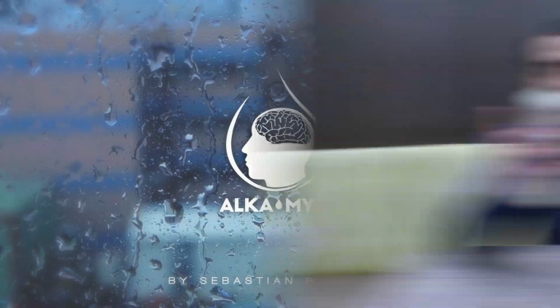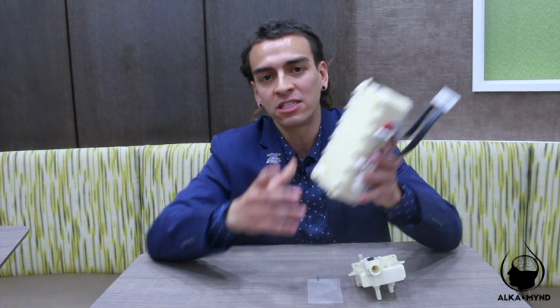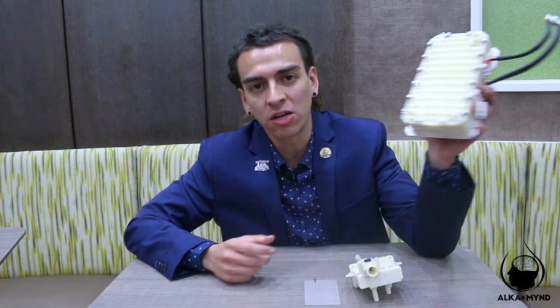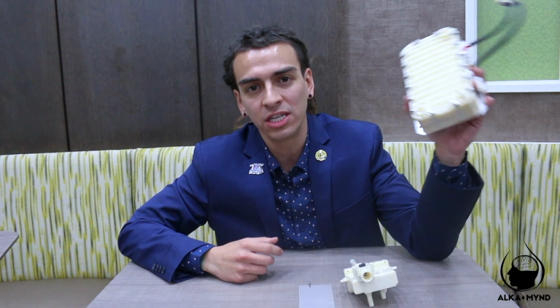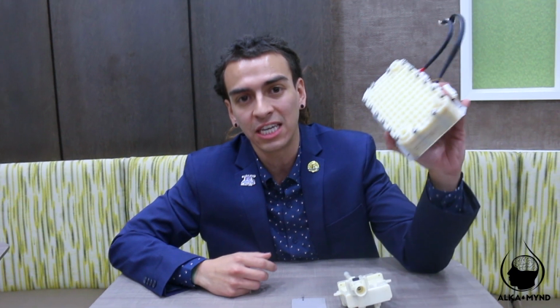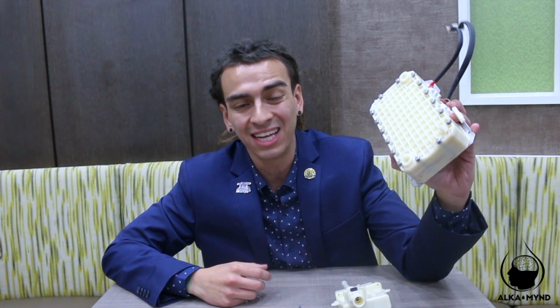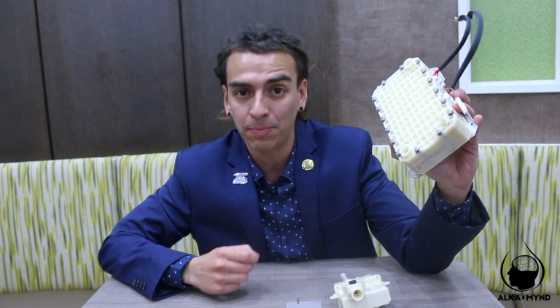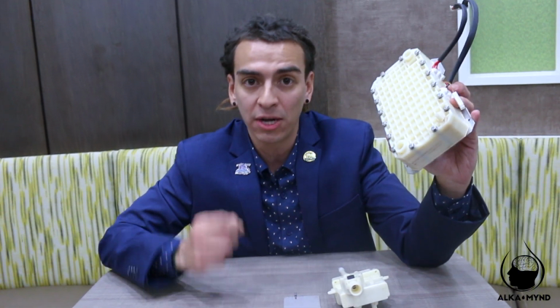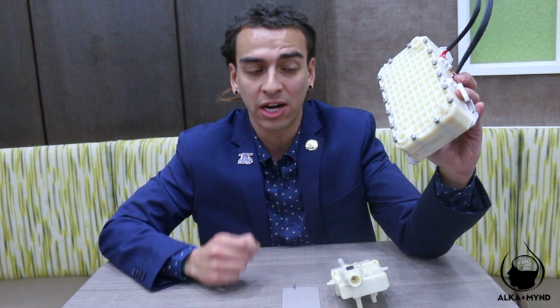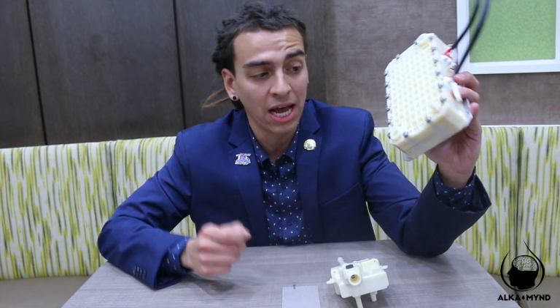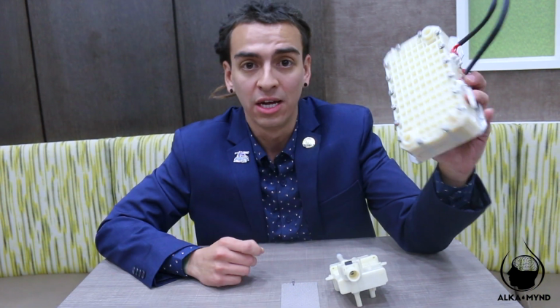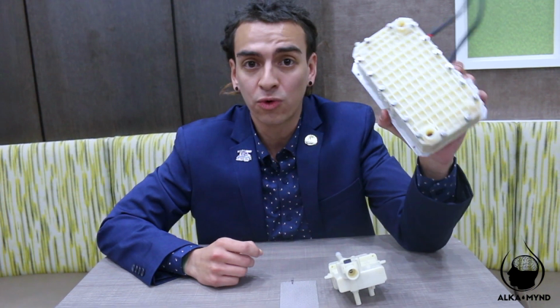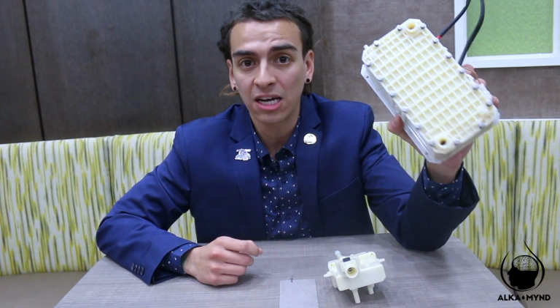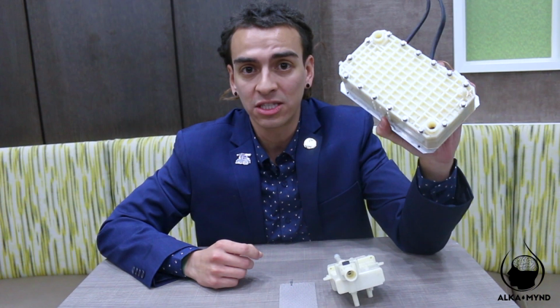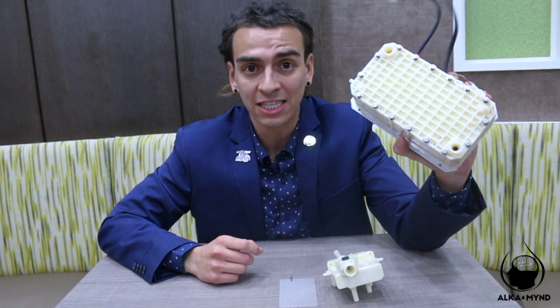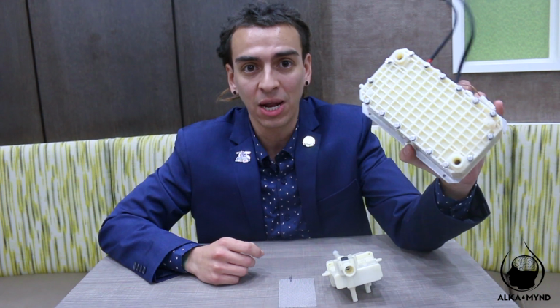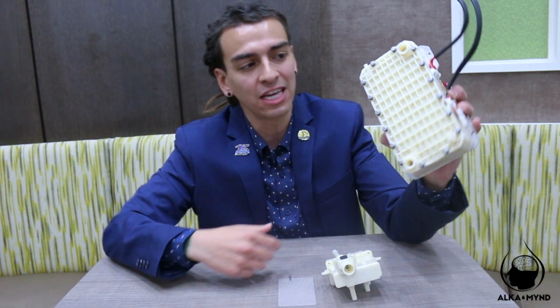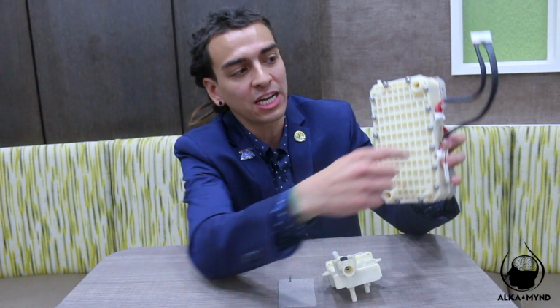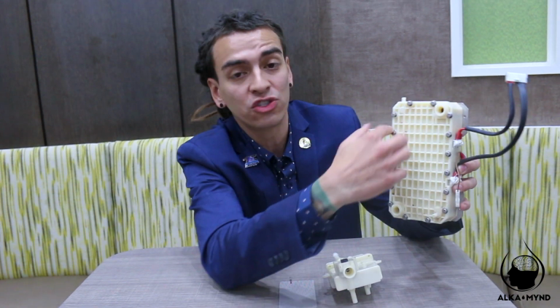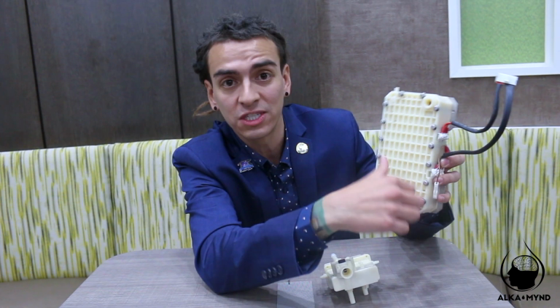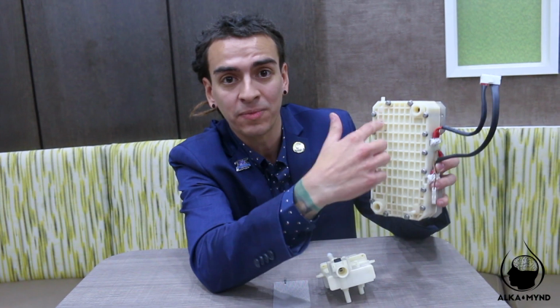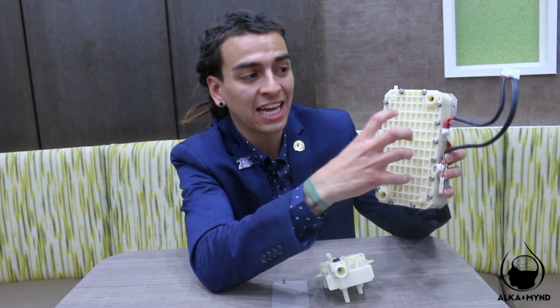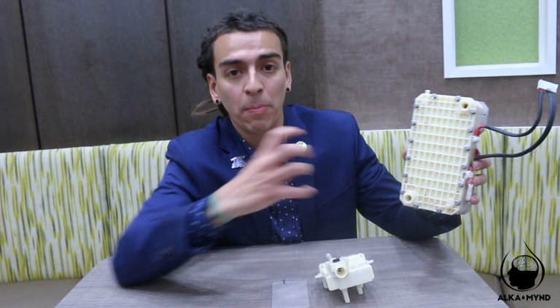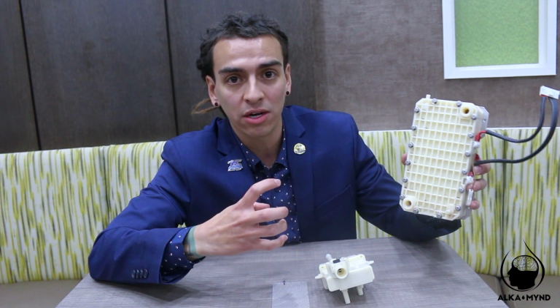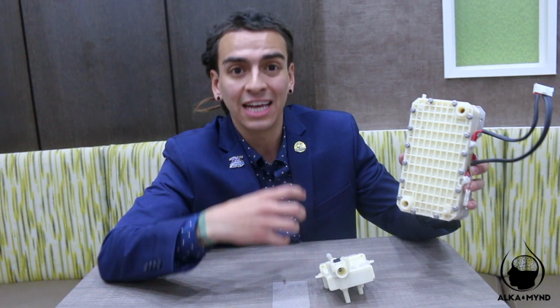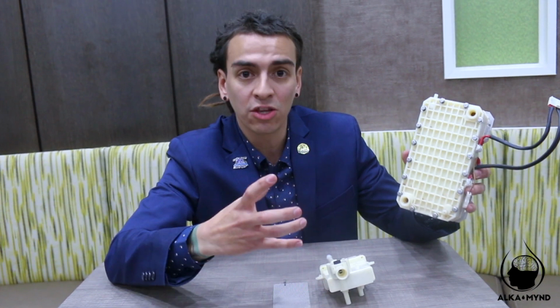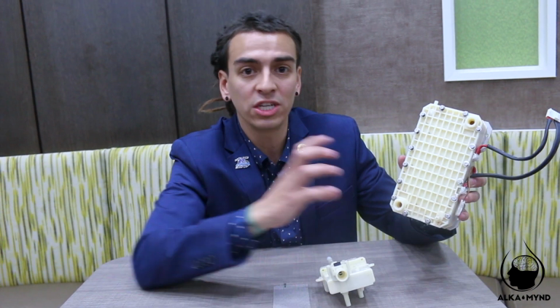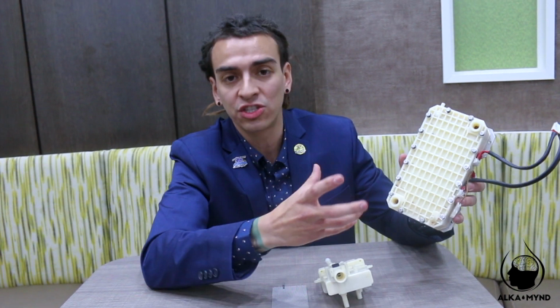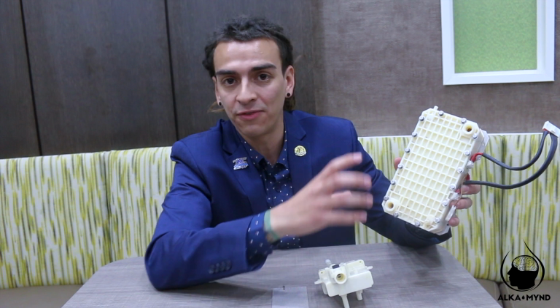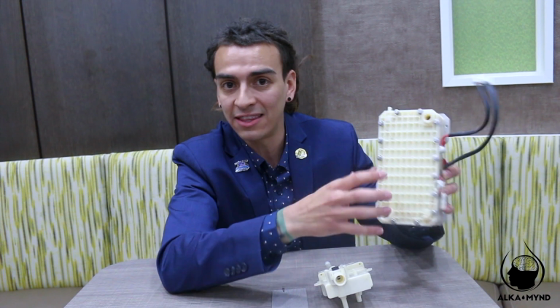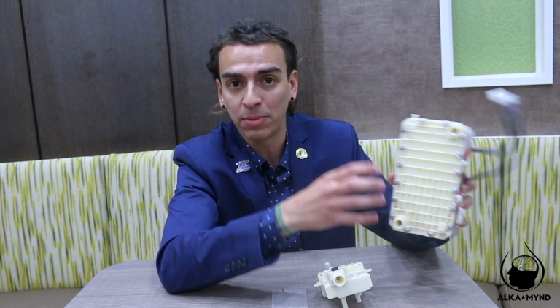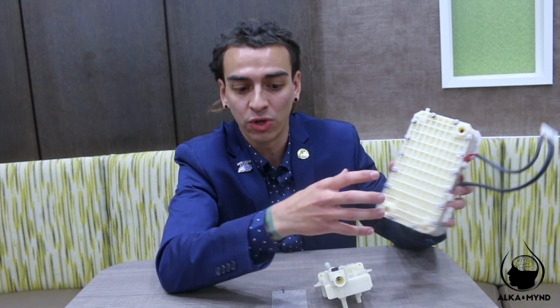This is a Kangen machine — titanium plates dipped in medical grade platinum. The great thing about these titanium plates is that you can actually service them, take them apart and clean them, or exchange them if anything happens to them.